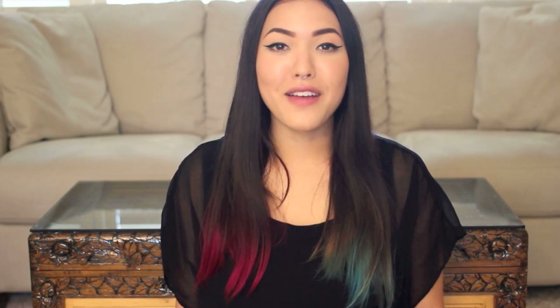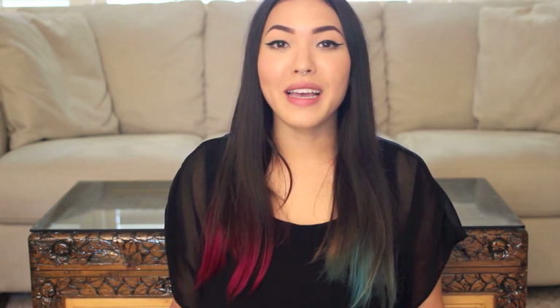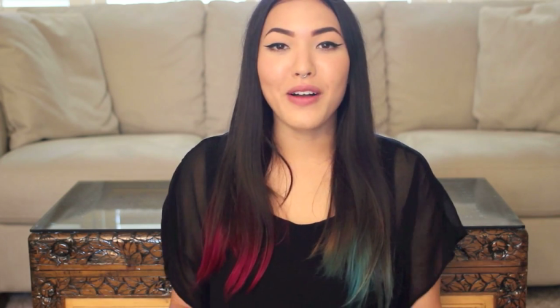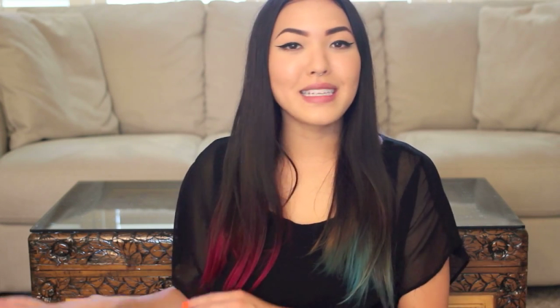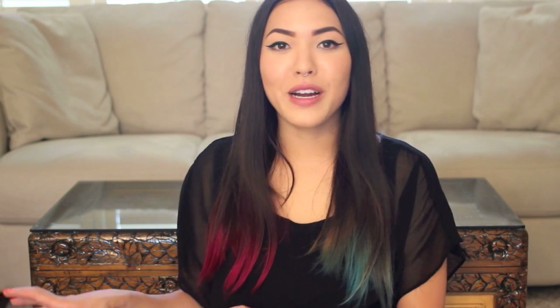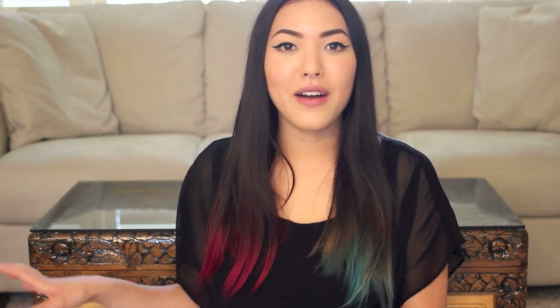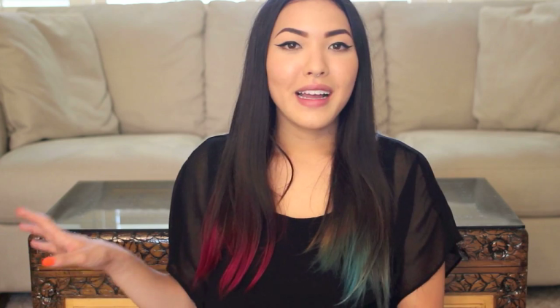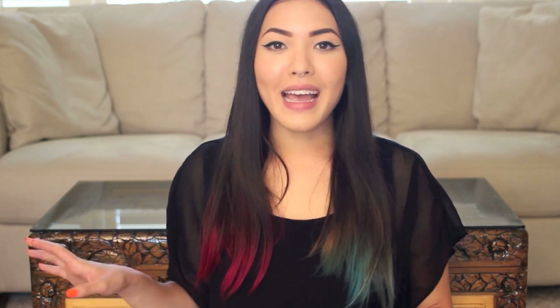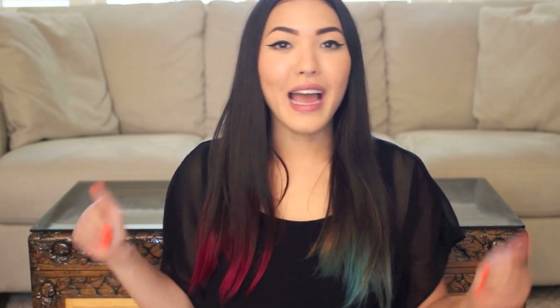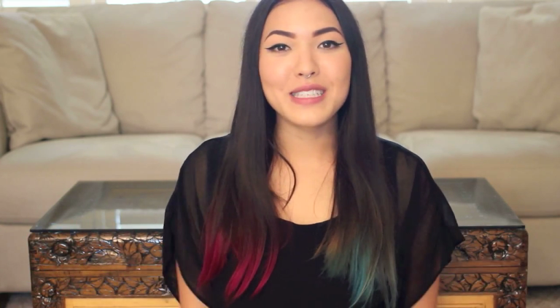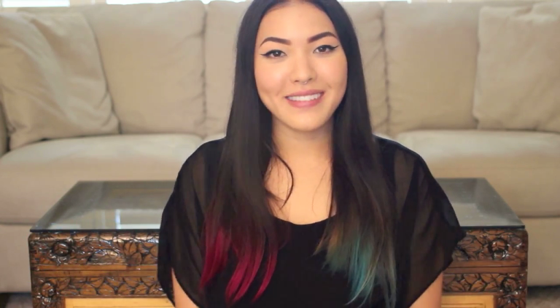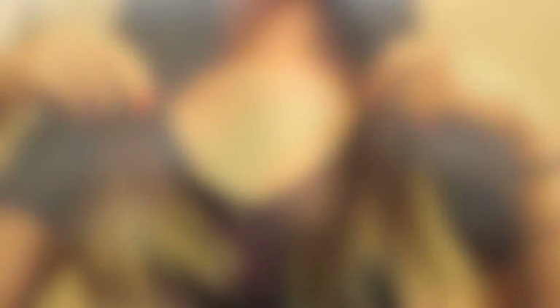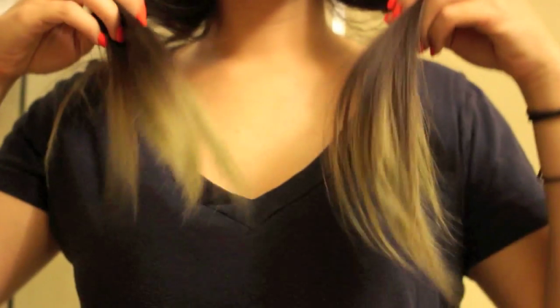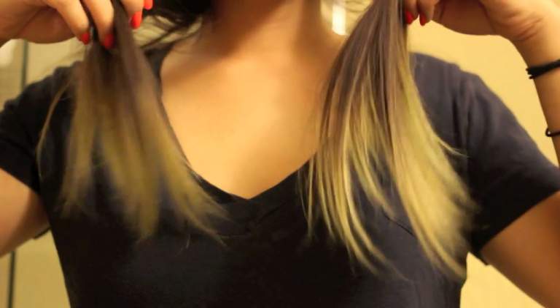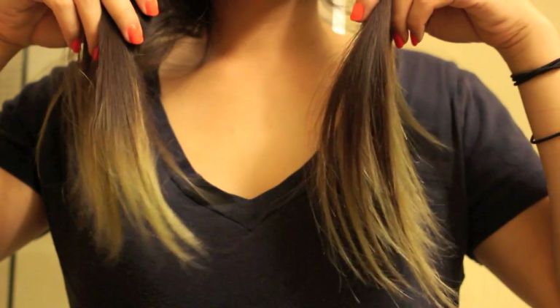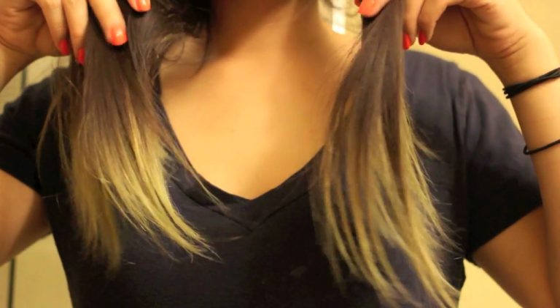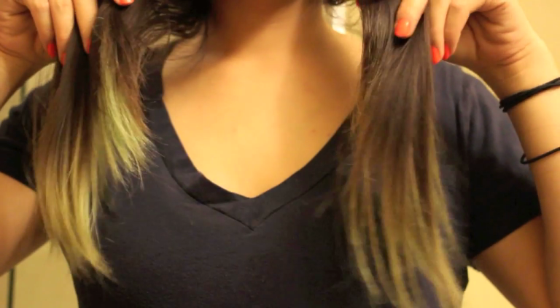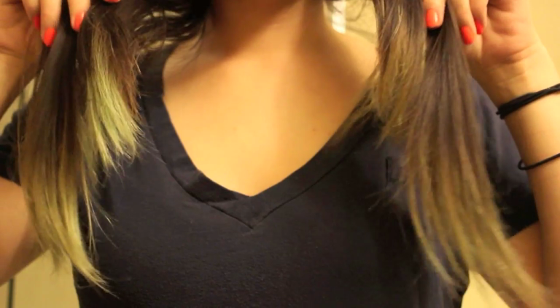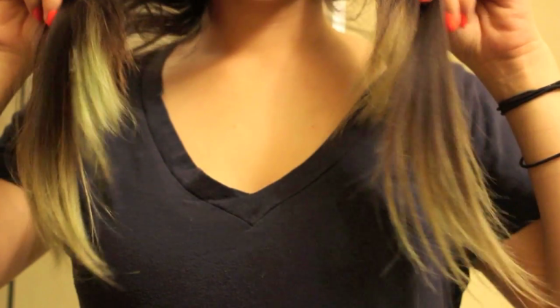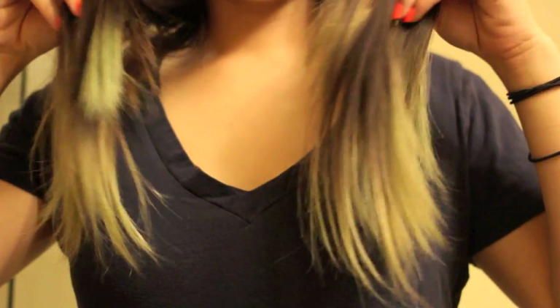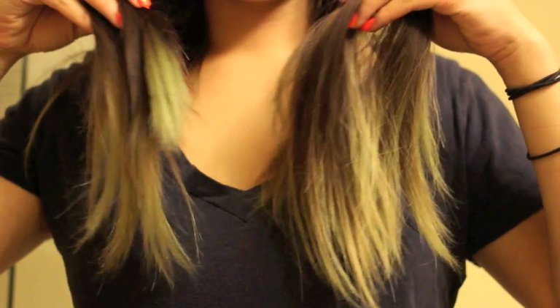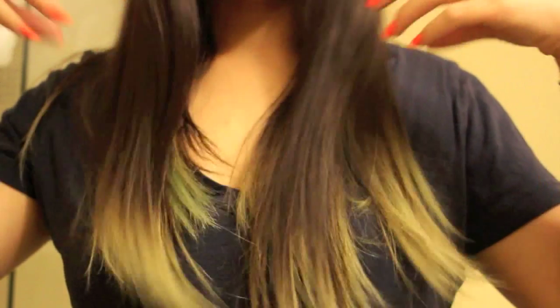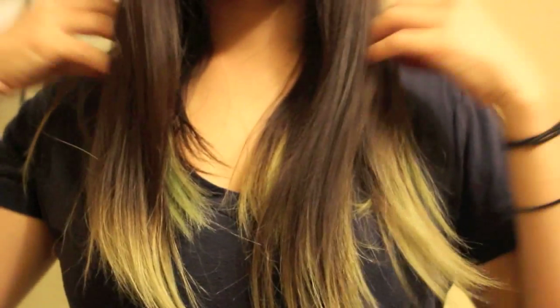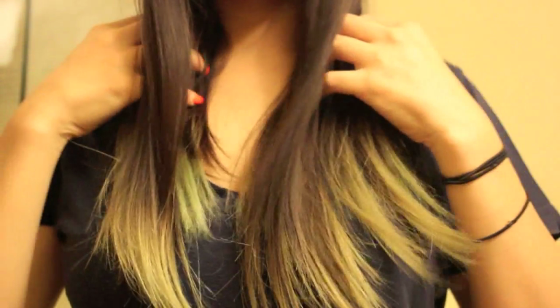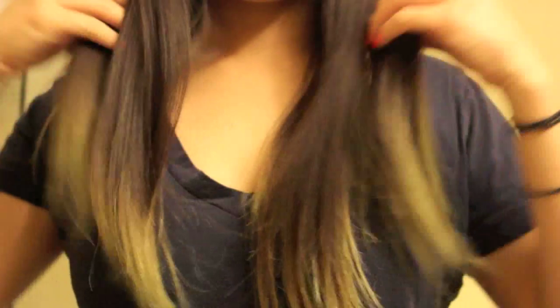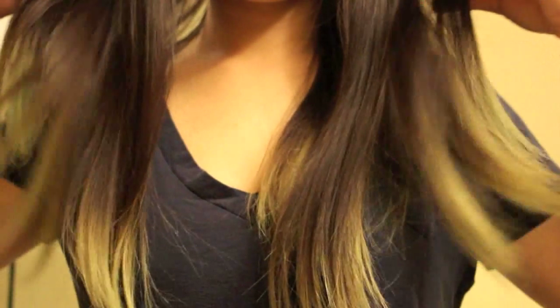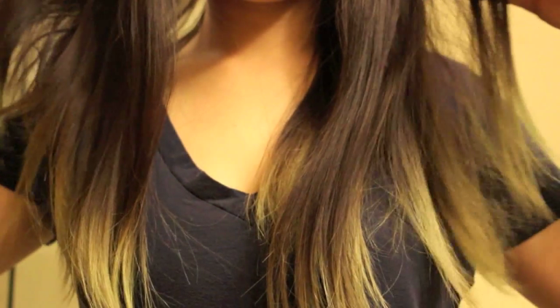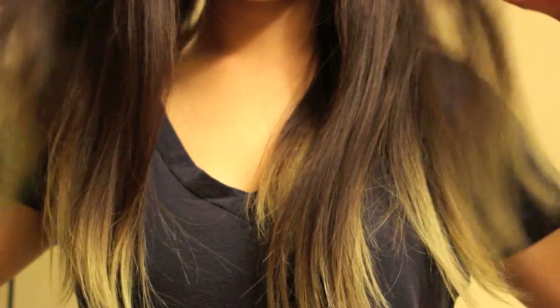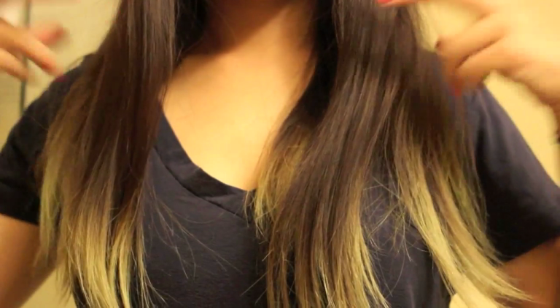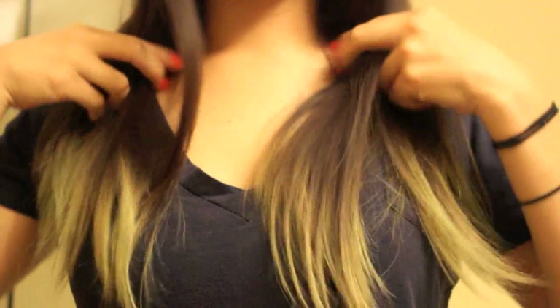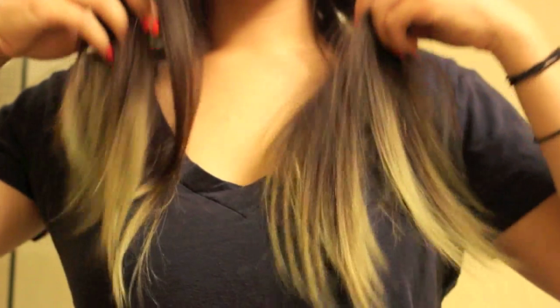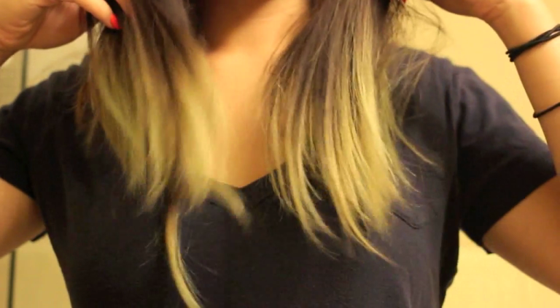That's enough of me talking. I'll go ahead into the tutorial now and I hope you guys enjoy it. This is the shade of my hair before I put the temporary color in, and I forgot to mention that I do have the tips of my hair bleached.